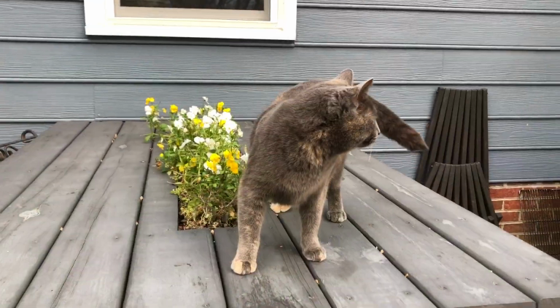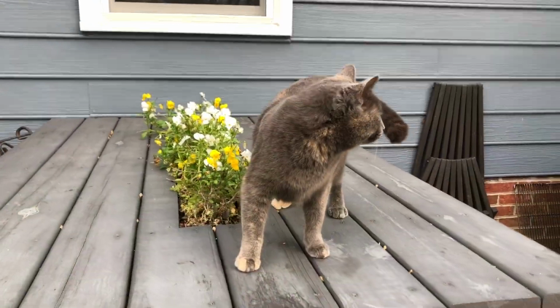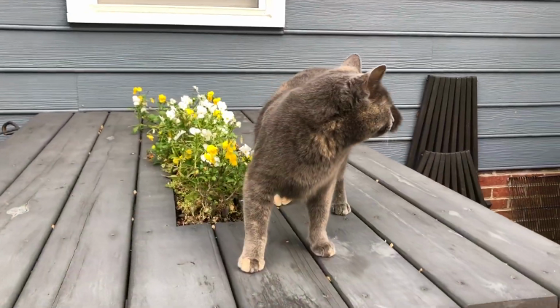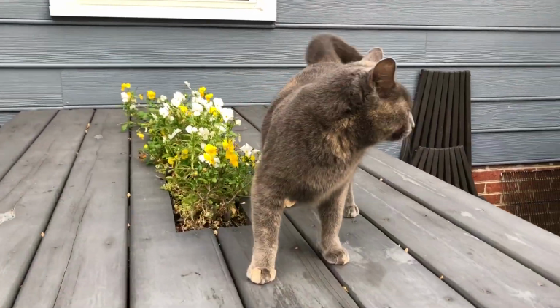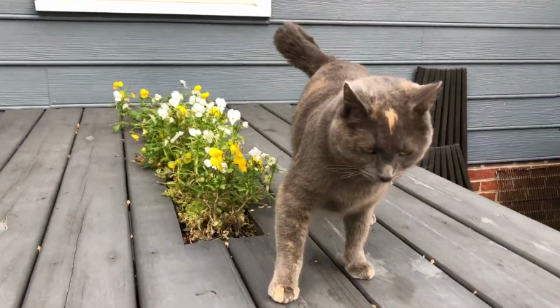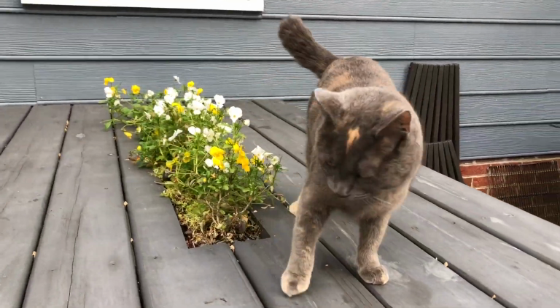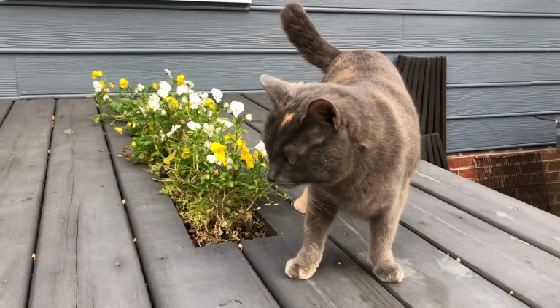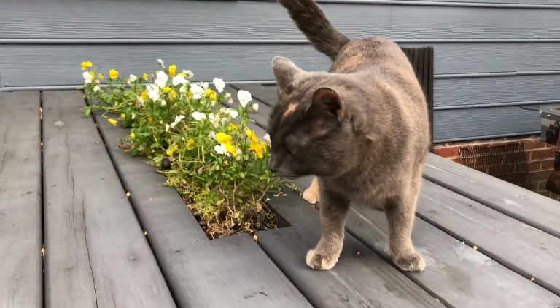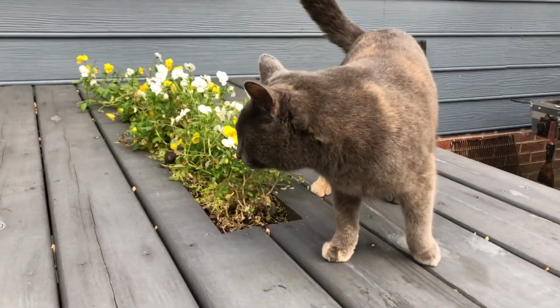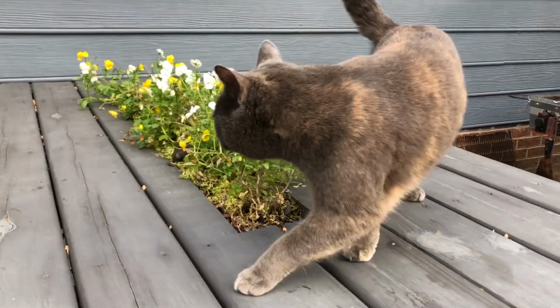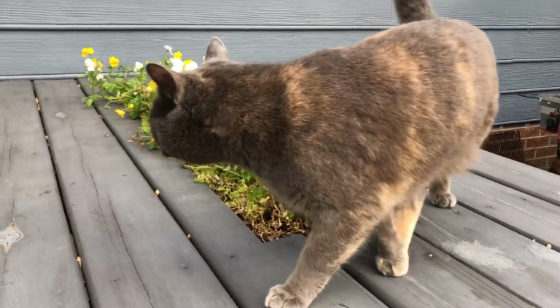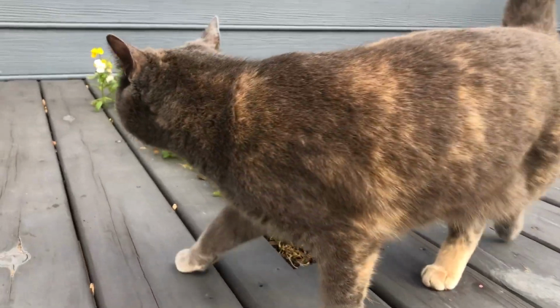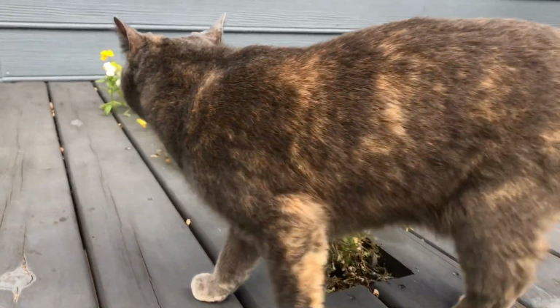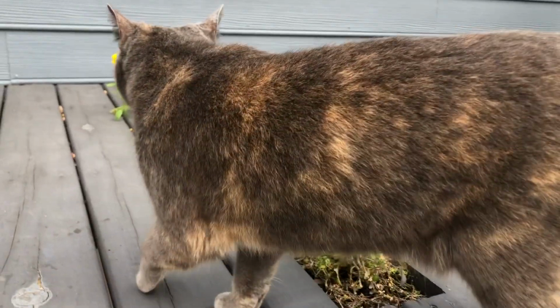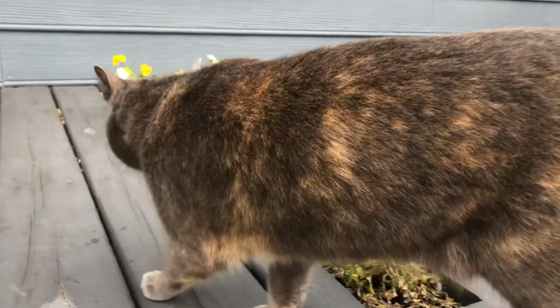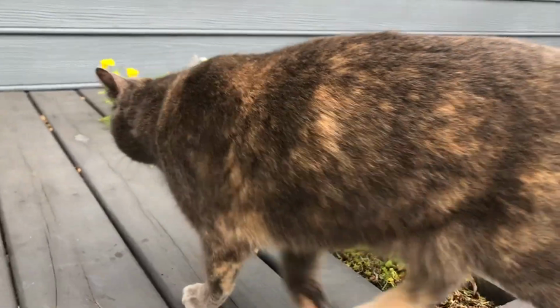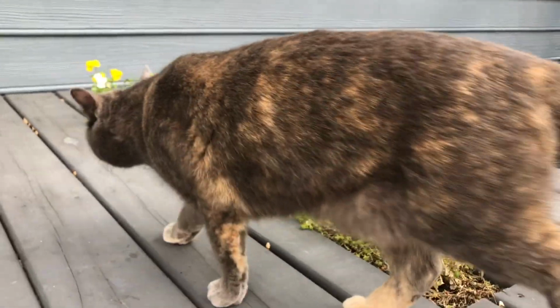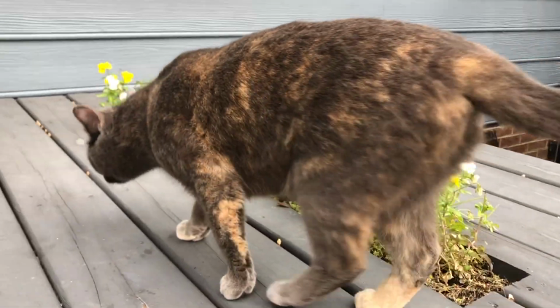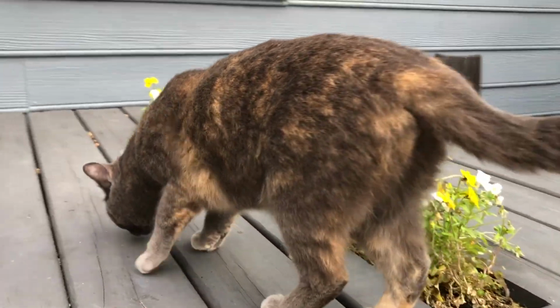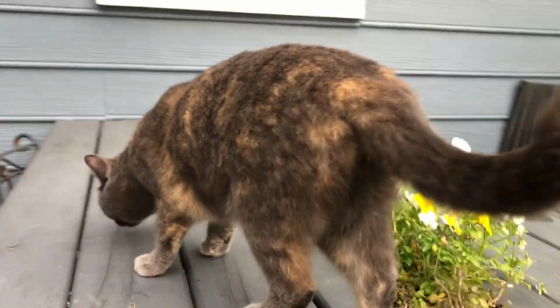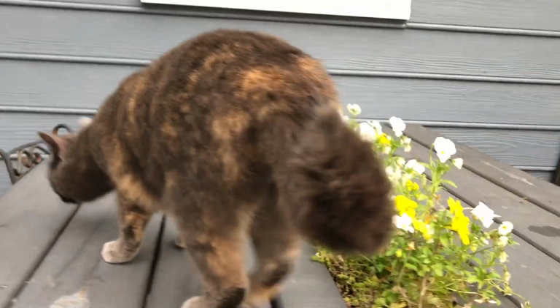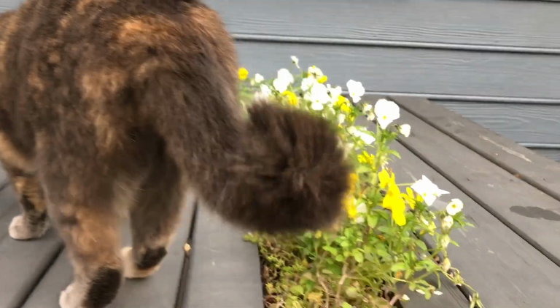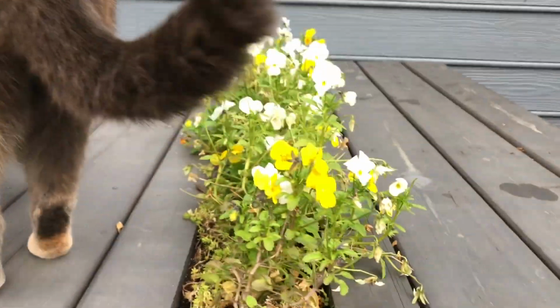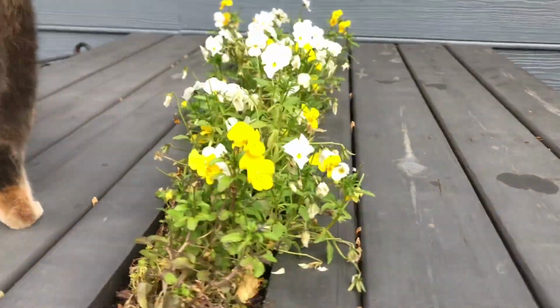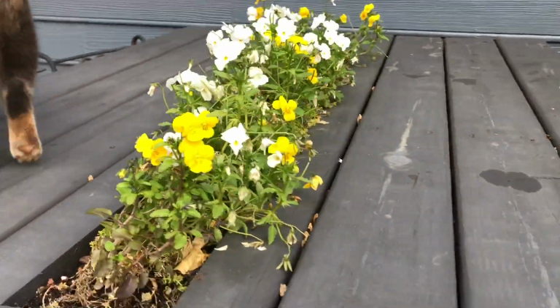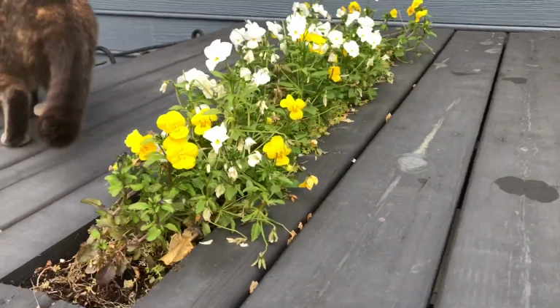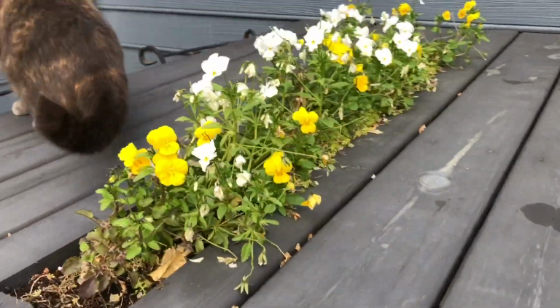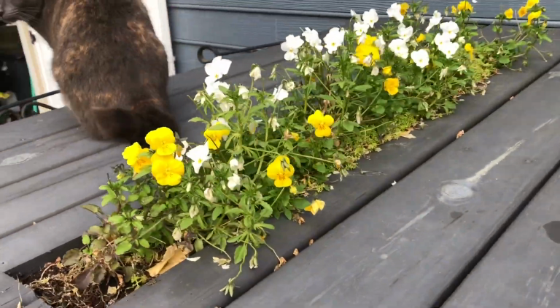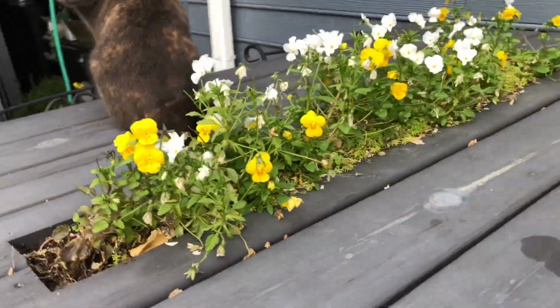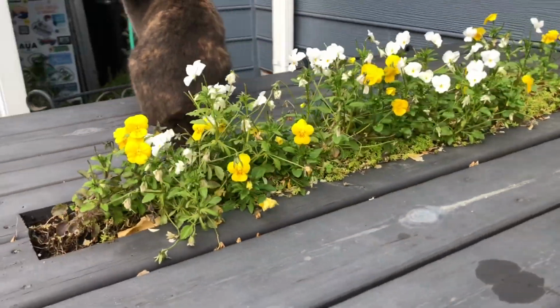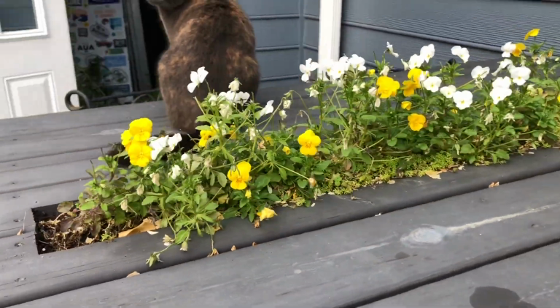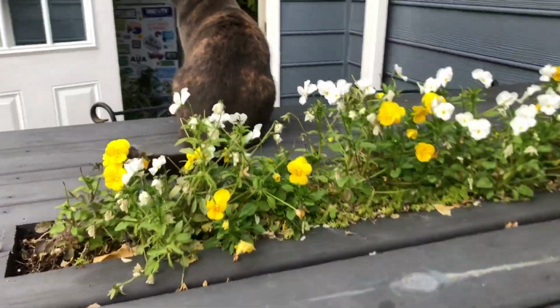No question, the viola display here at the succulent table, which Ava Grace is showing off in front of, is really just so cheery and bright.